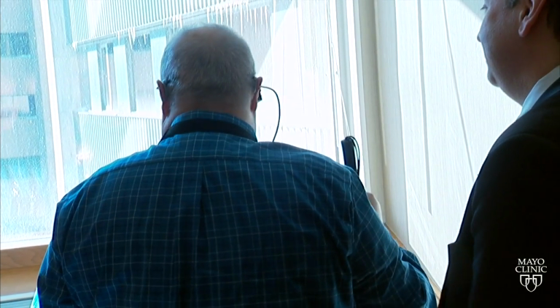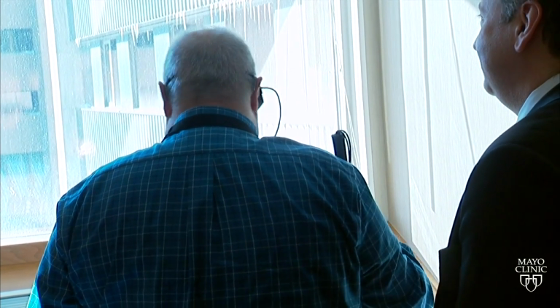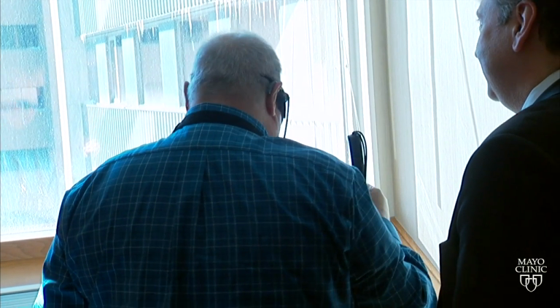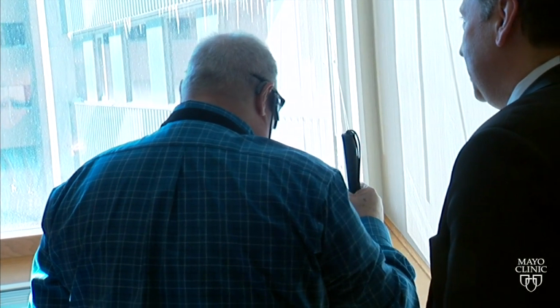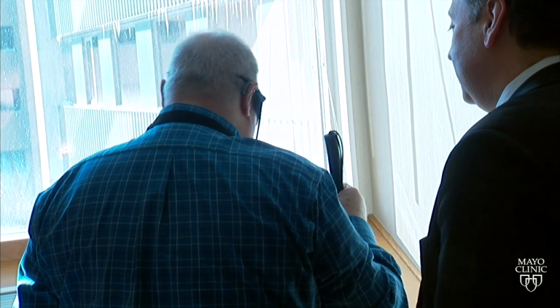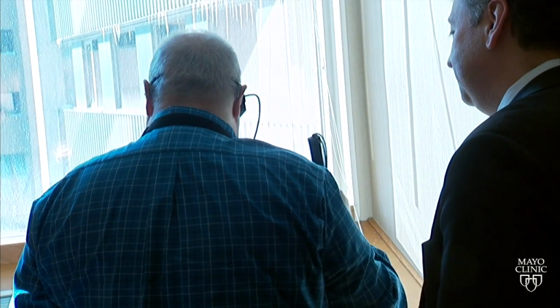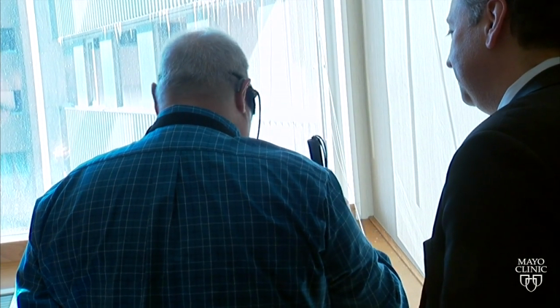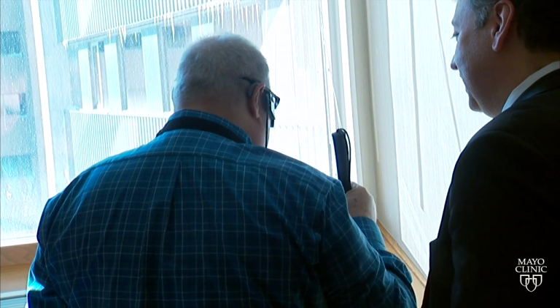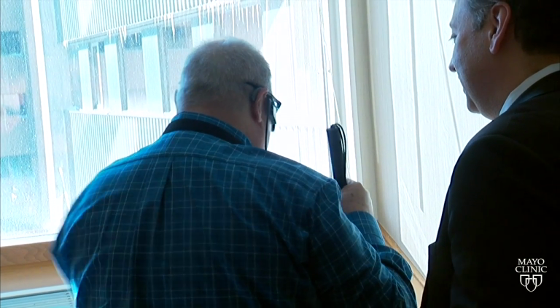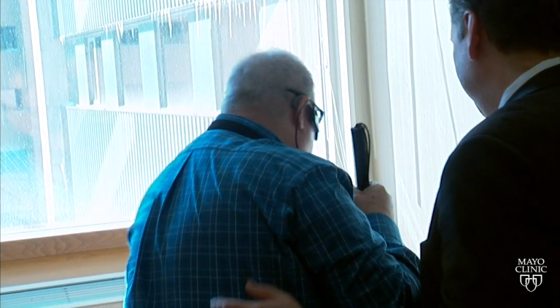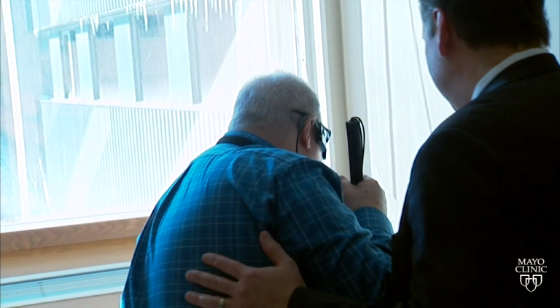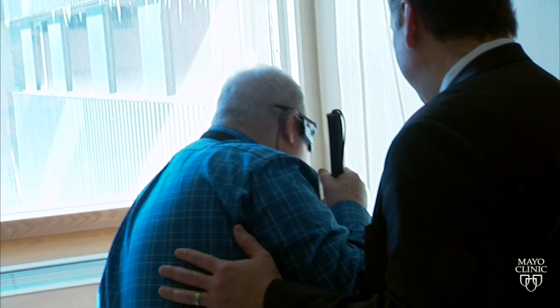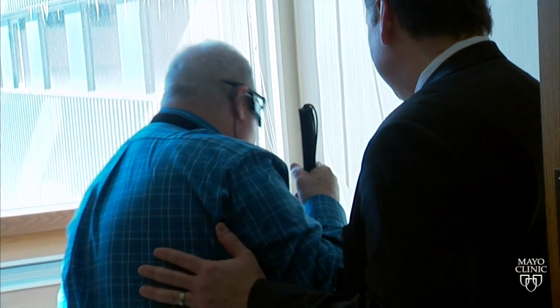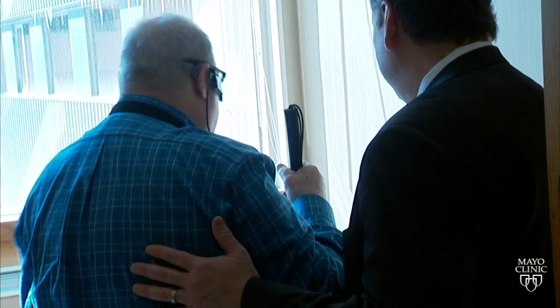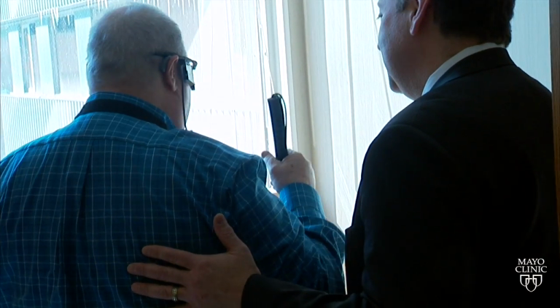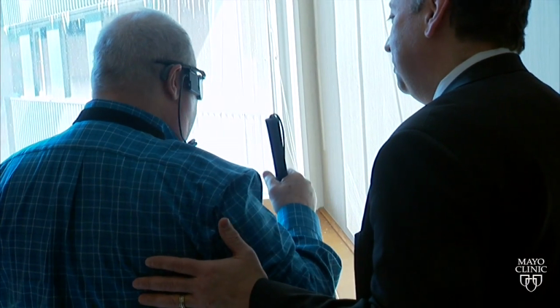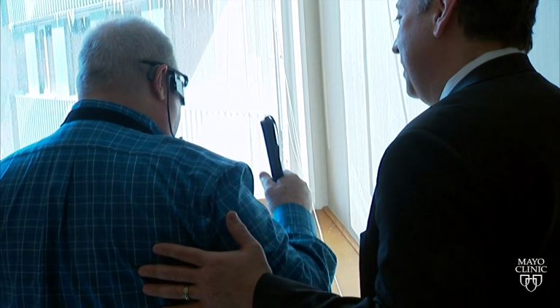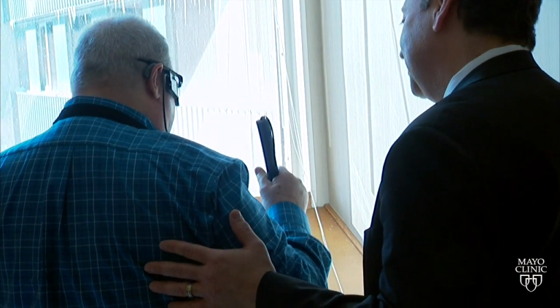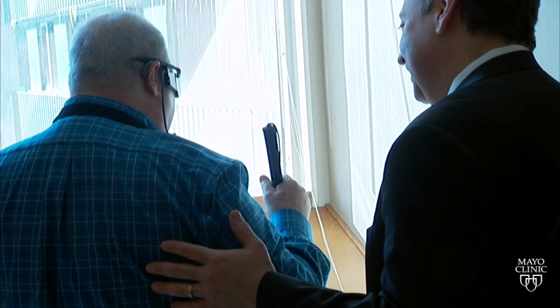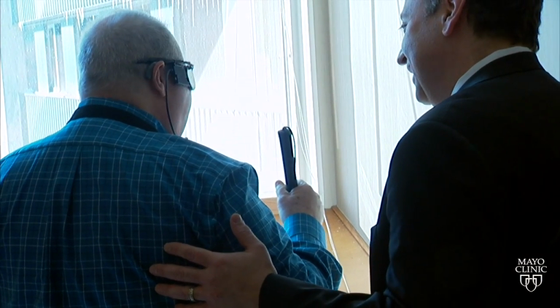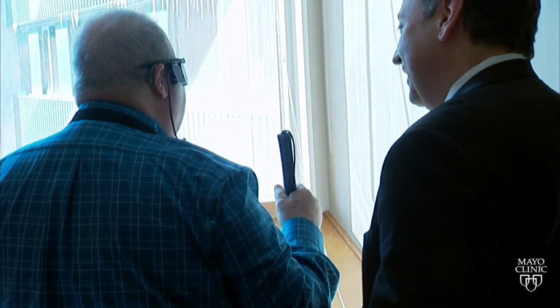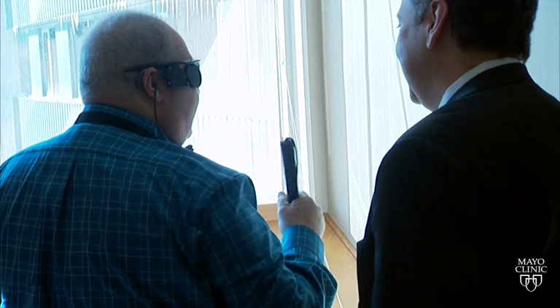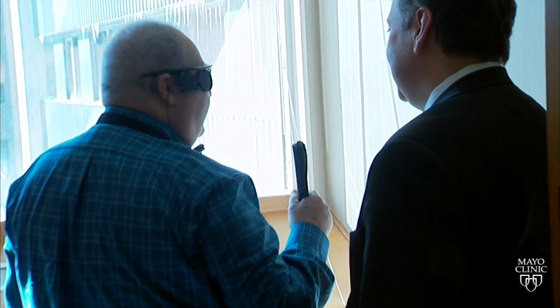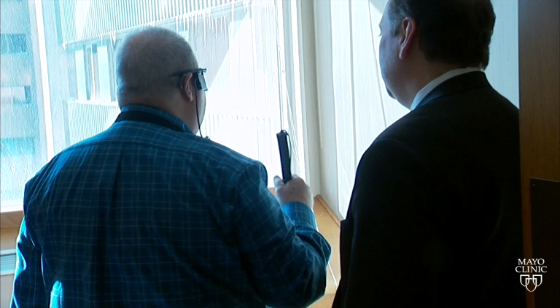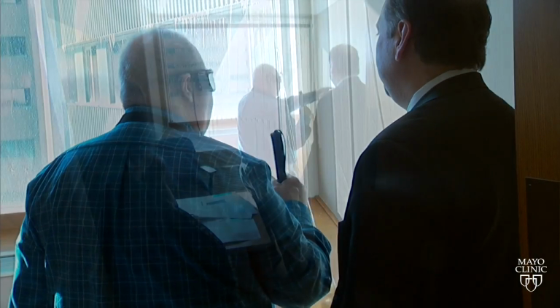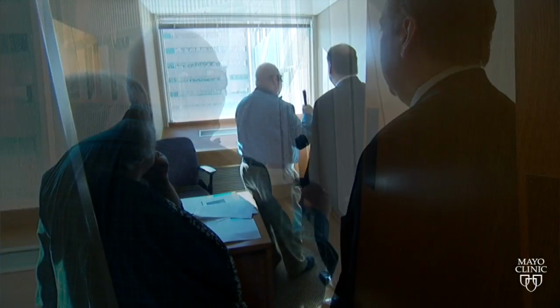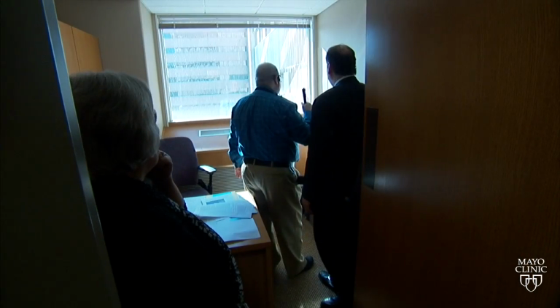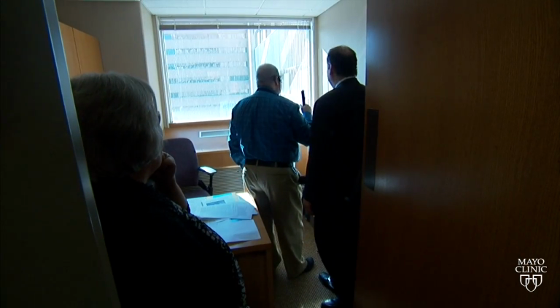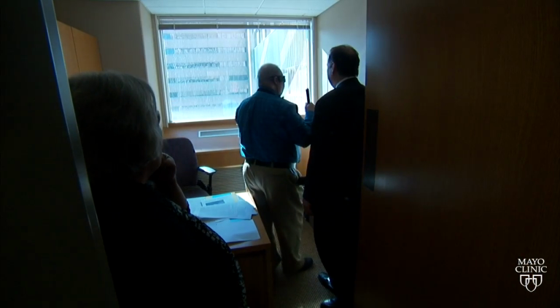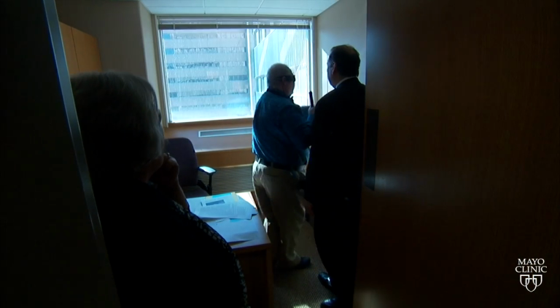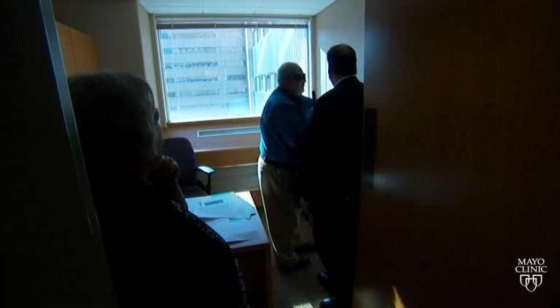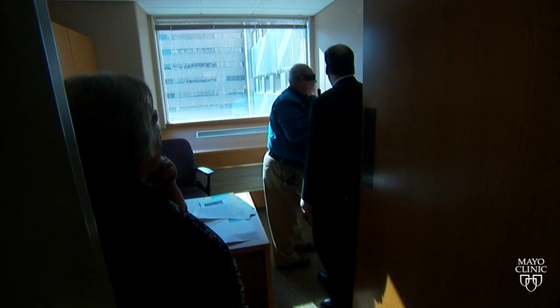Patients can determine whether the sun is up or down, which helps their circadian rhythm and gives them an additional tool for ambulation.